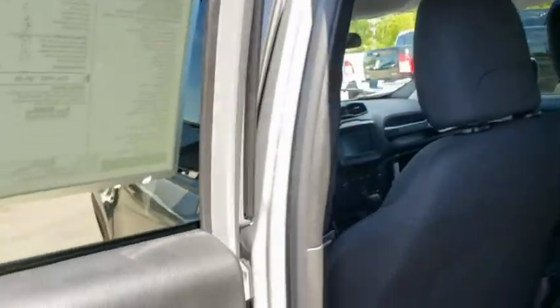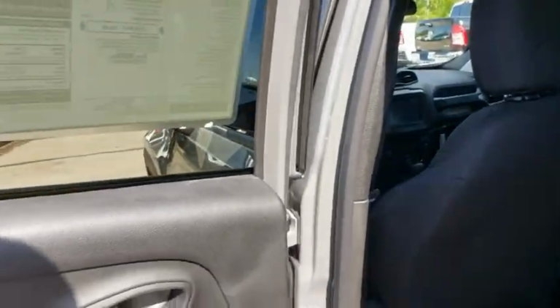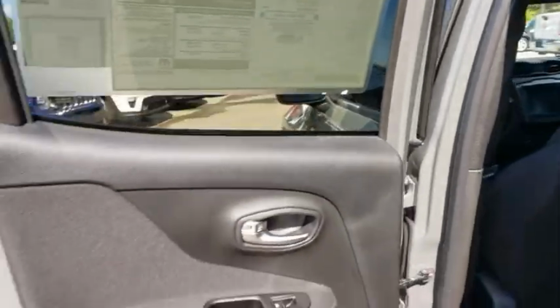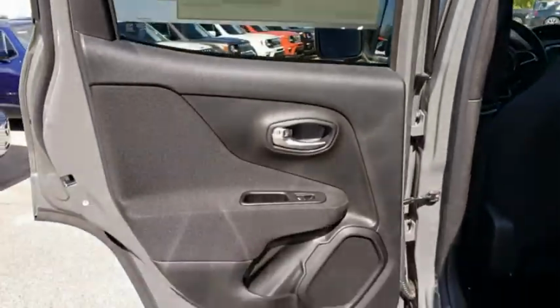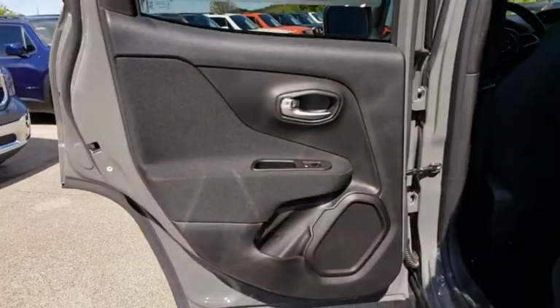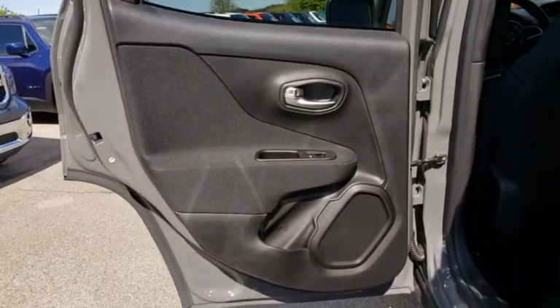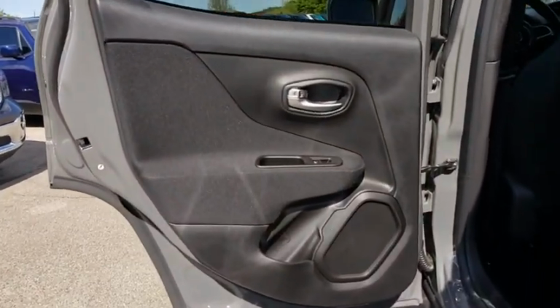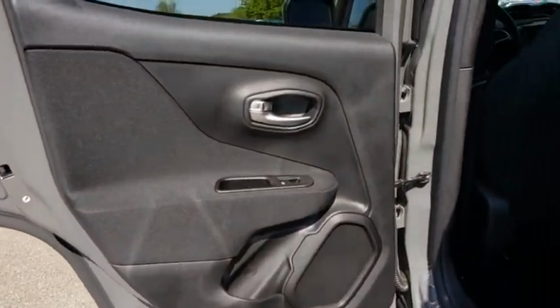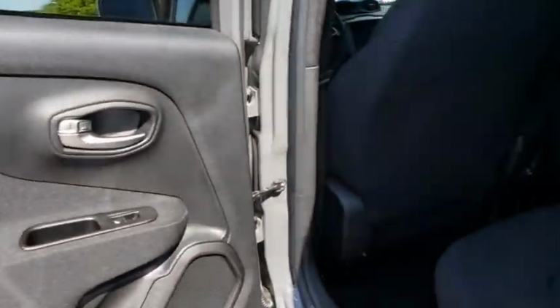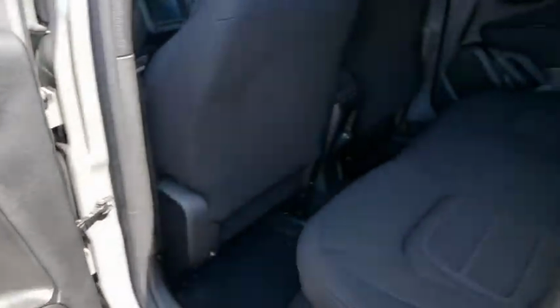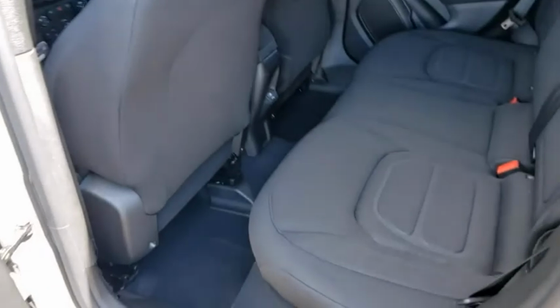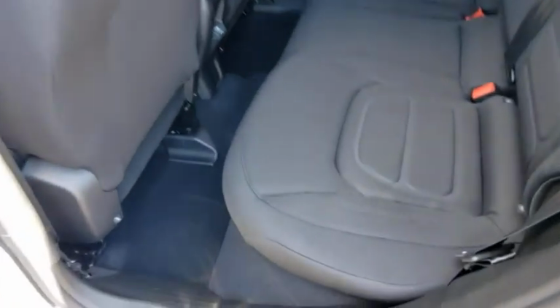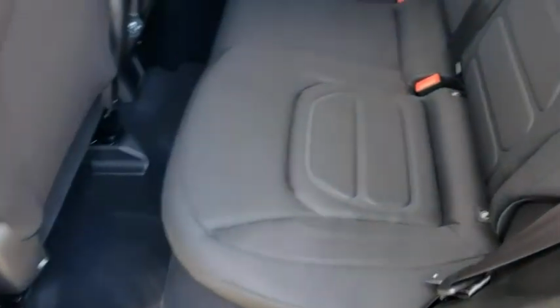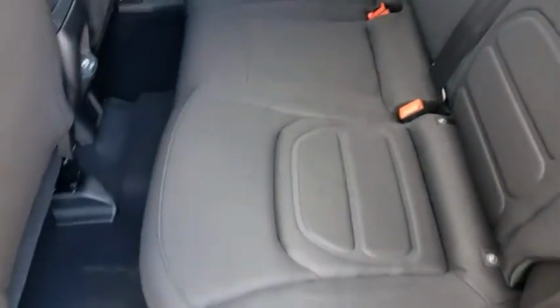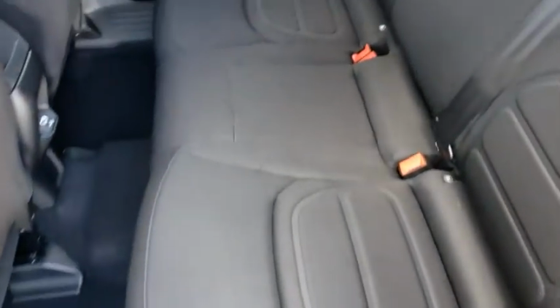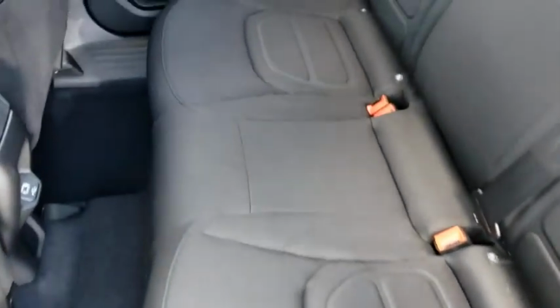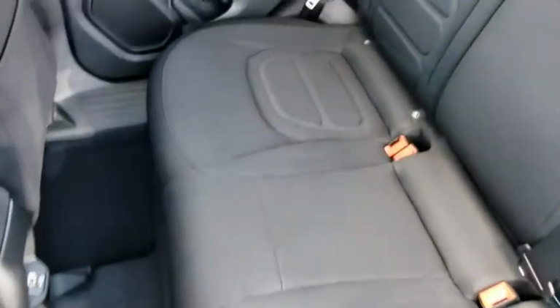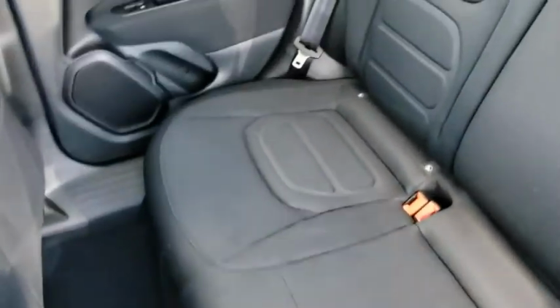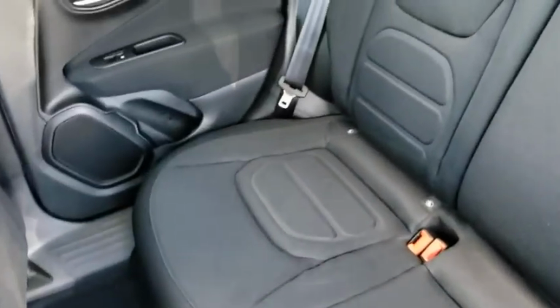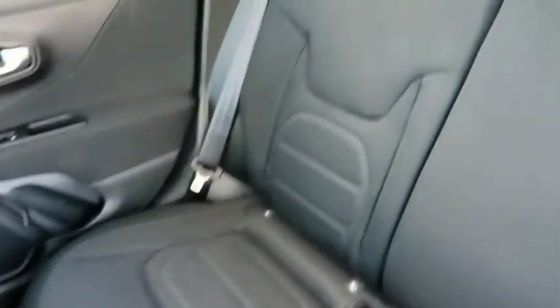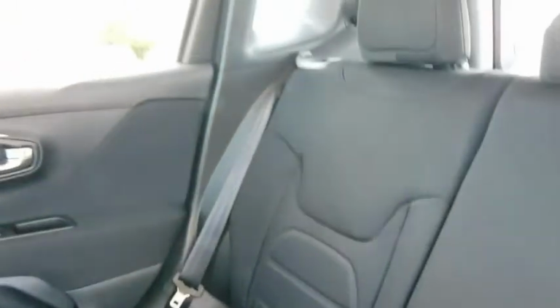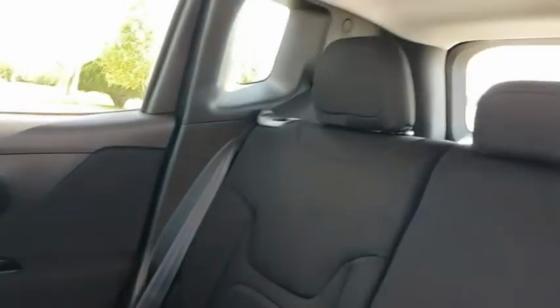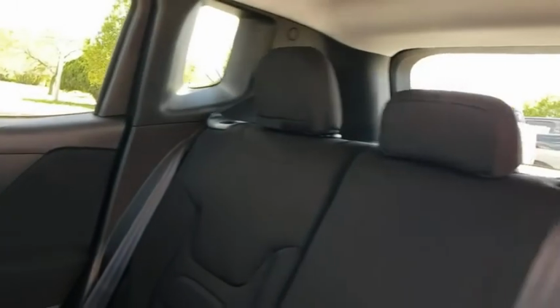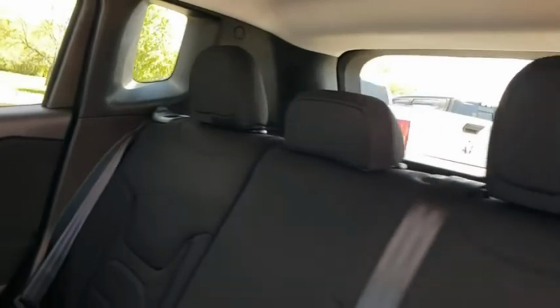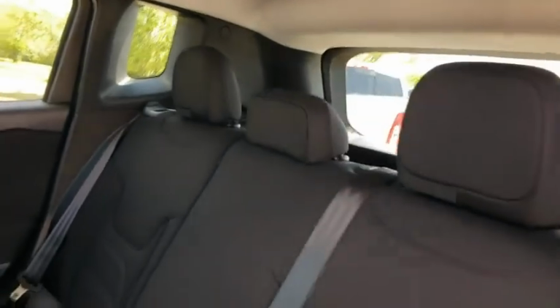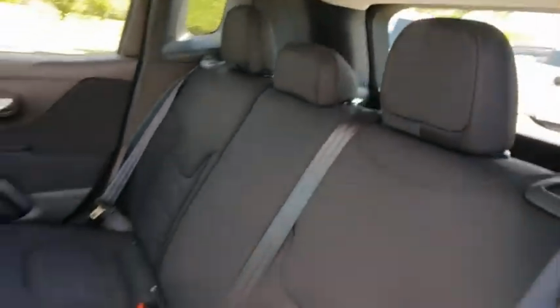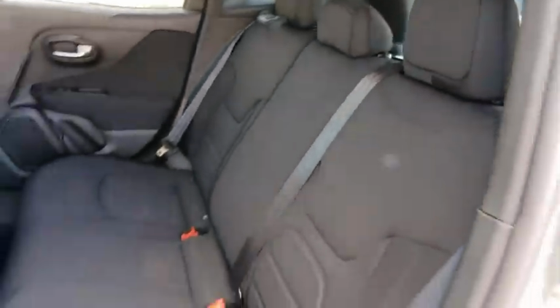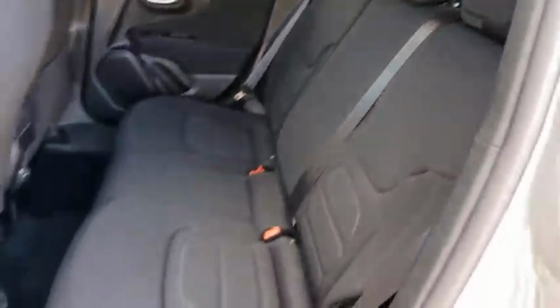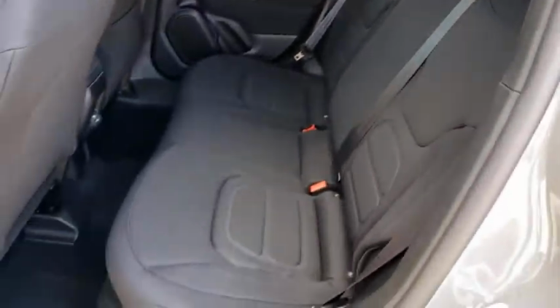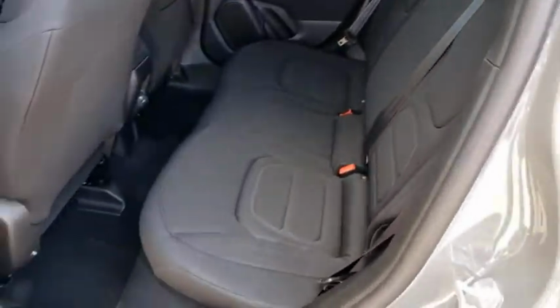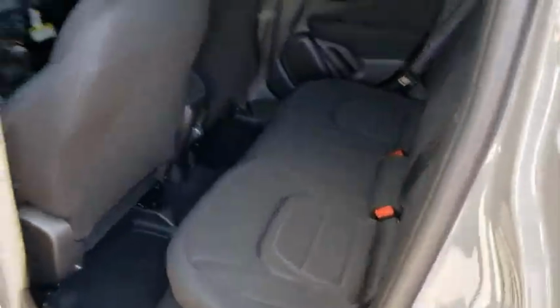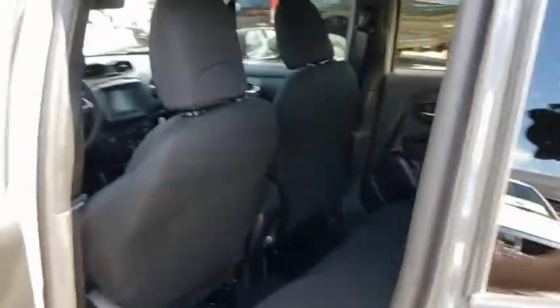Remote keyless entry, tachometer, rear window wiper, front bucket seats, front reading lamps, and rear view camera. This beauty is sure to make you the talk of the neighborhood, so call or drop in for a test drive today.